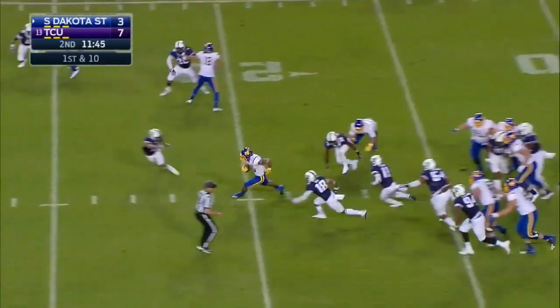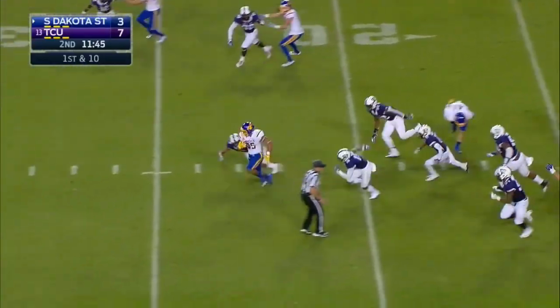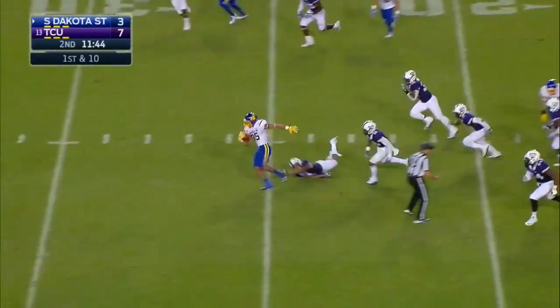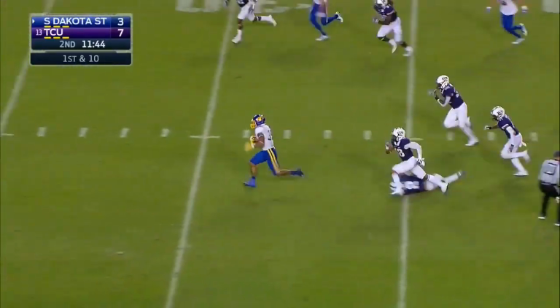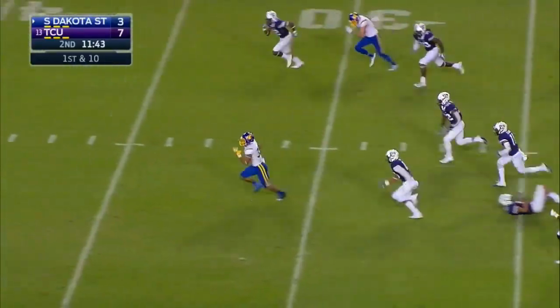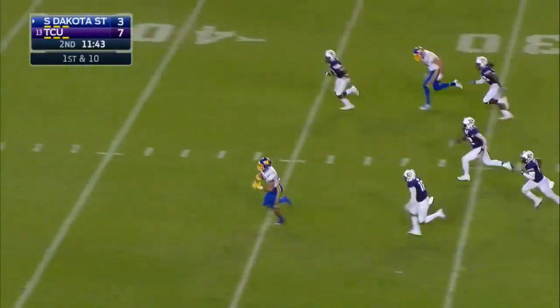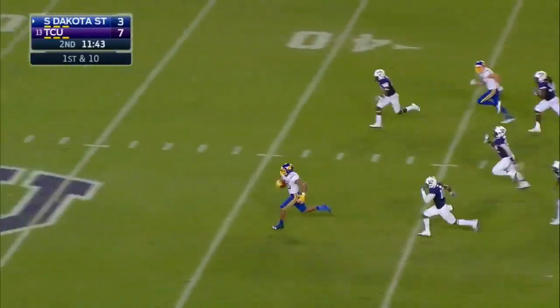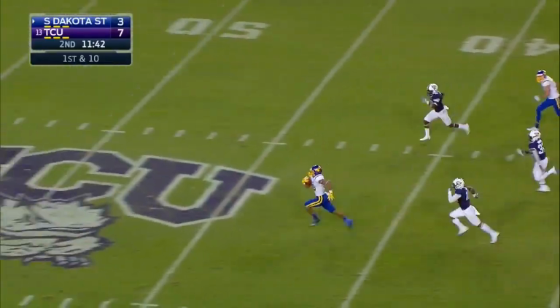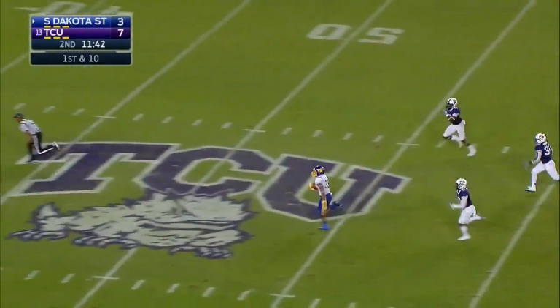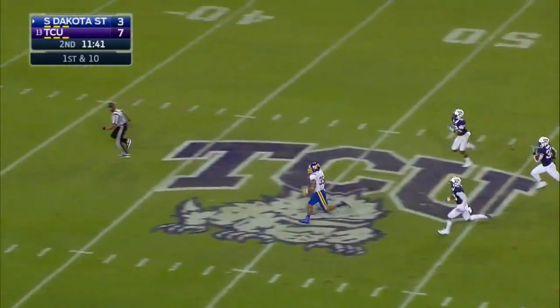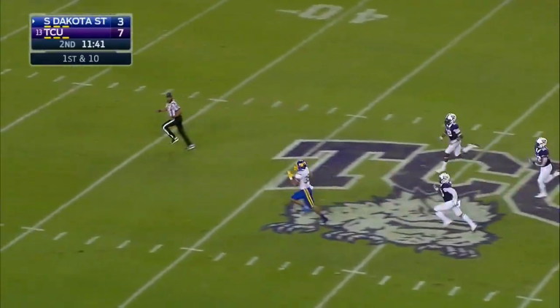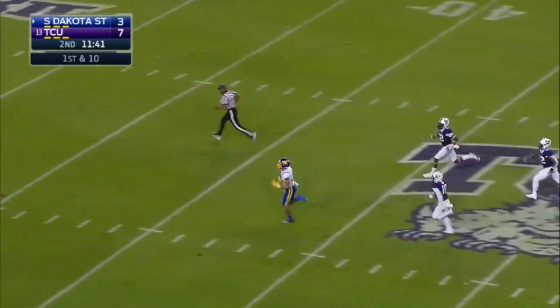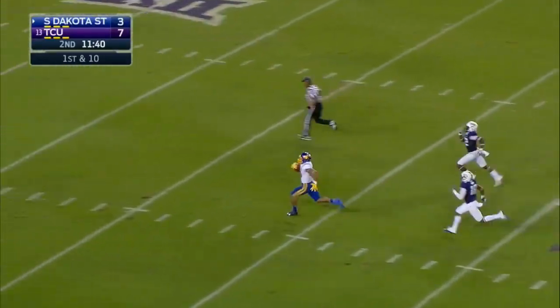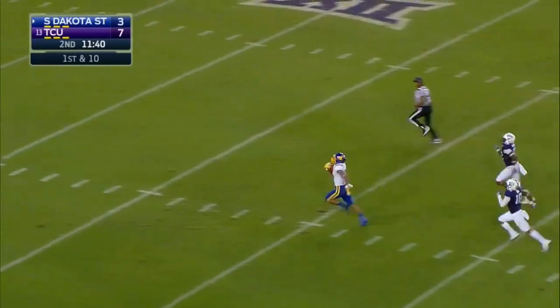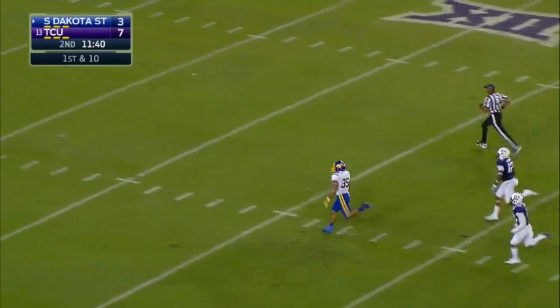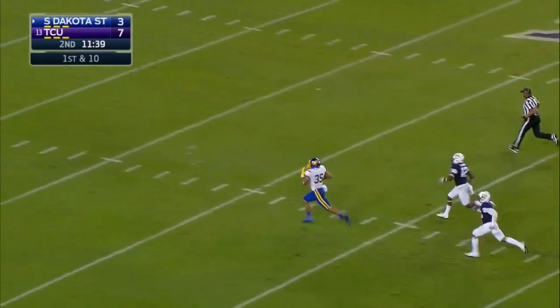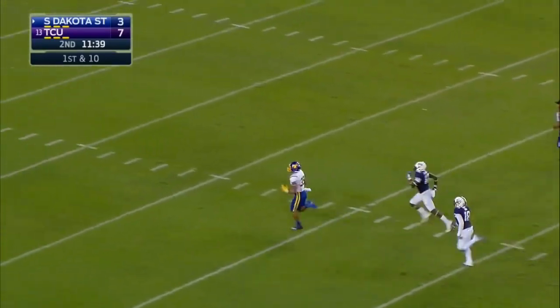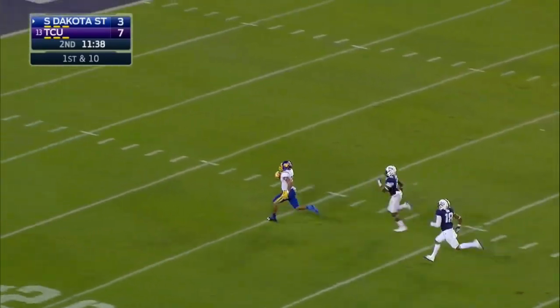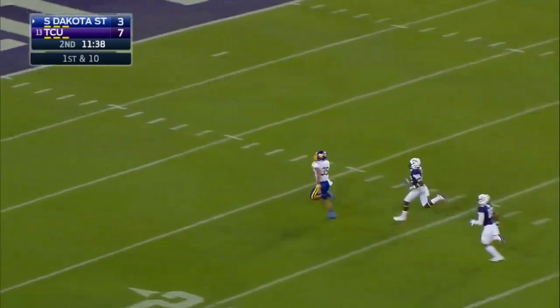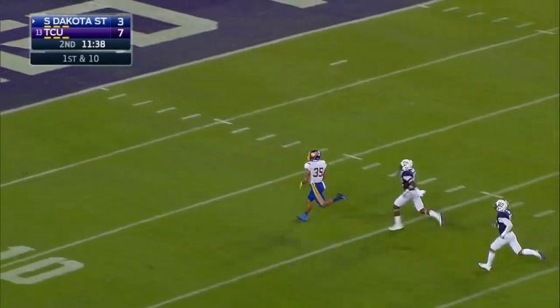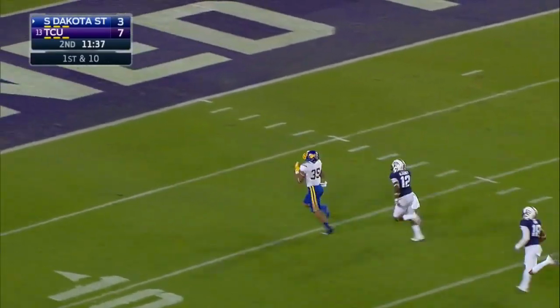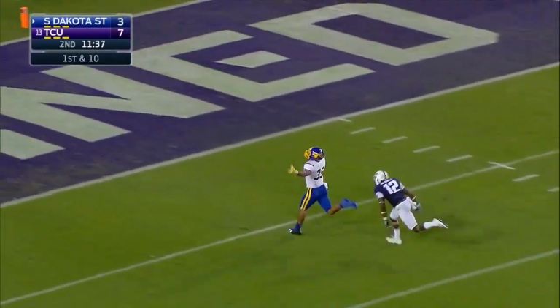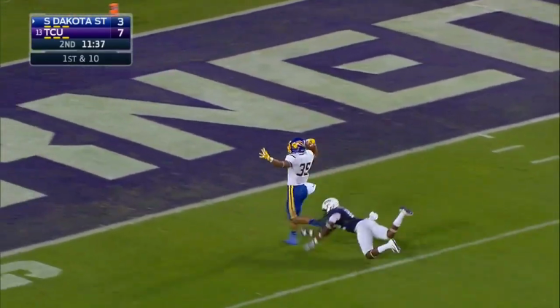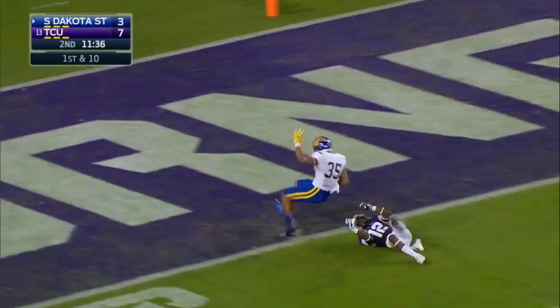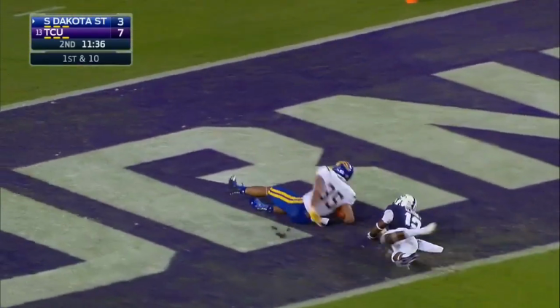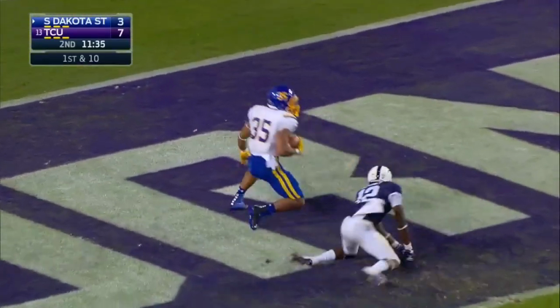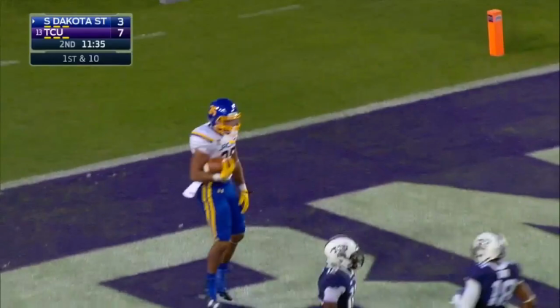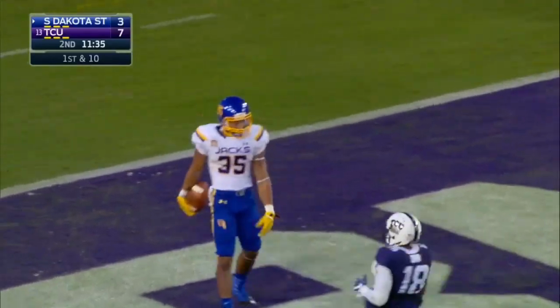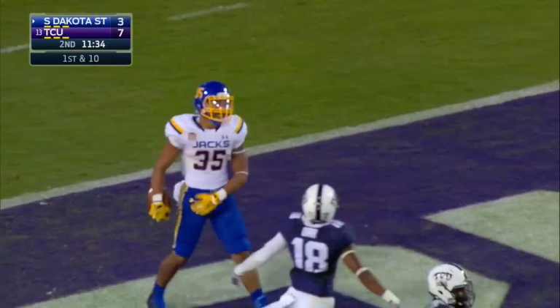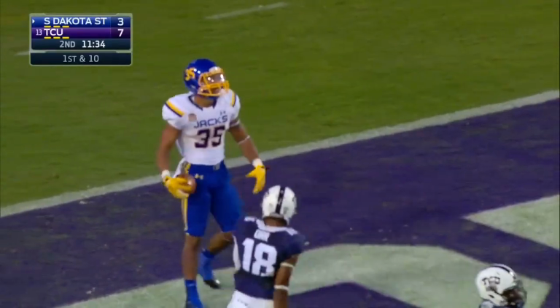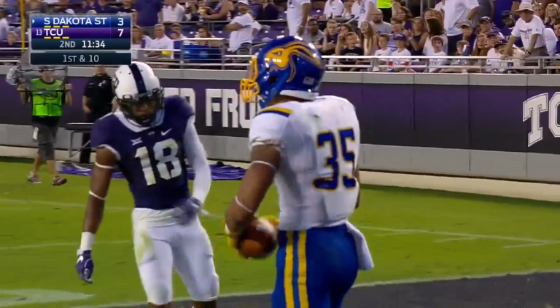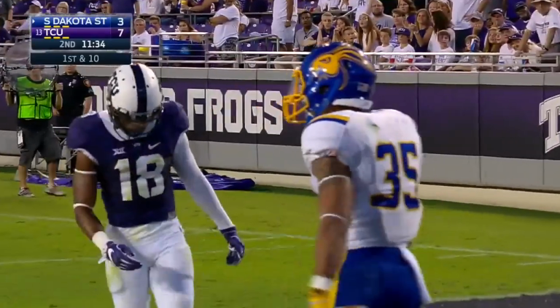A gaping hole here for Isaac Wallace. Isaac Wallace with speed to midfield. Isaac Wallace is going to outrun the TCU defense to the end zone. Barely got in.